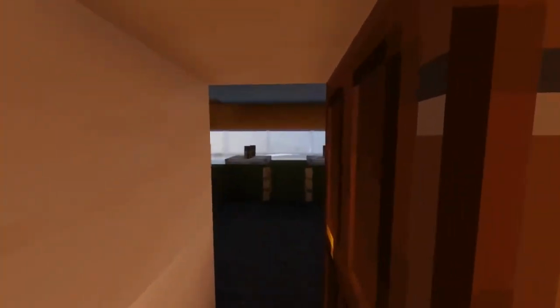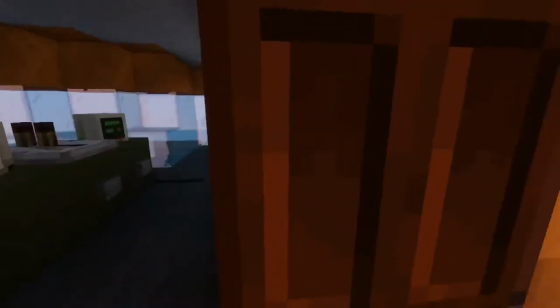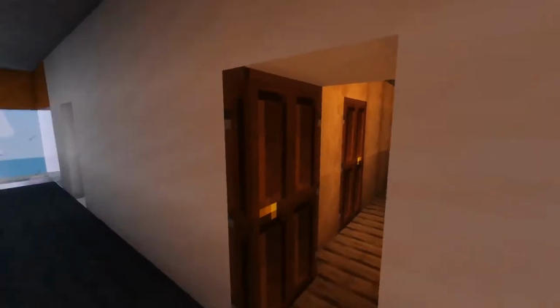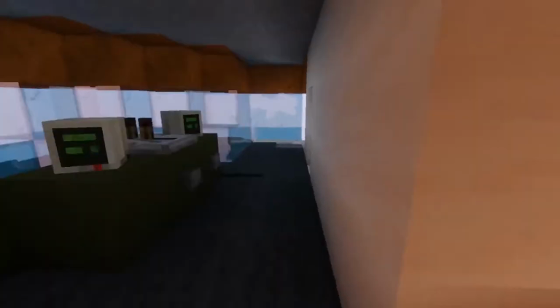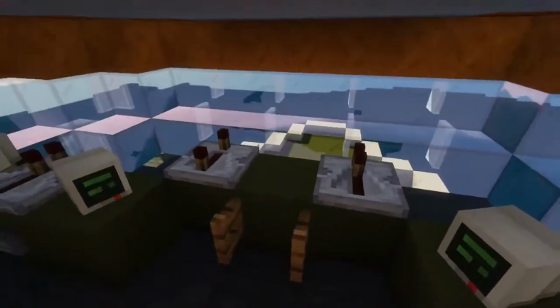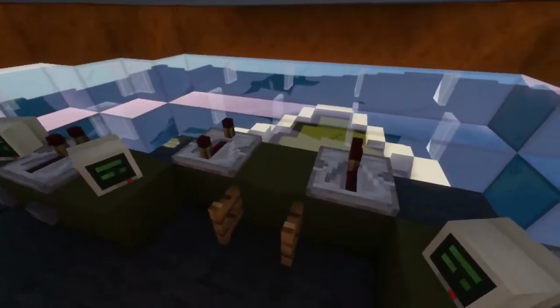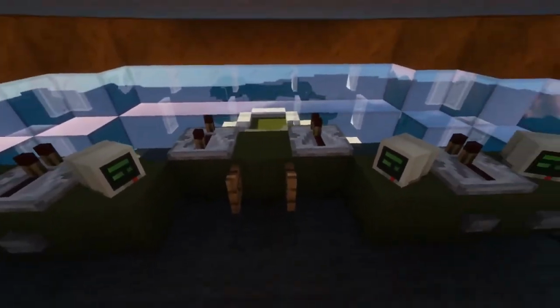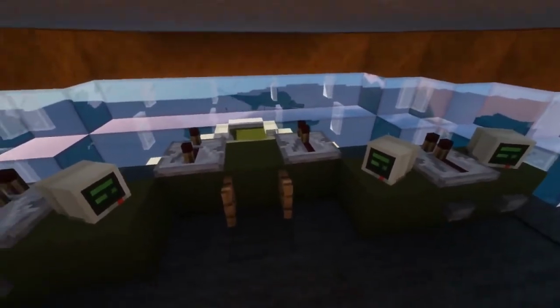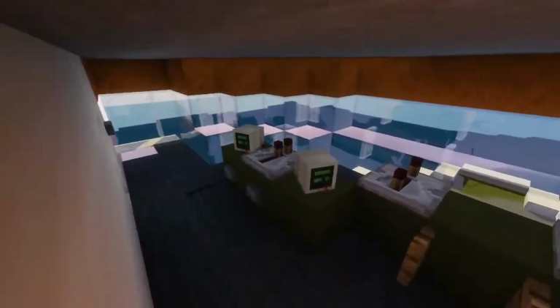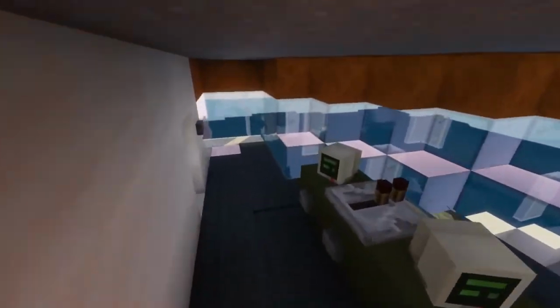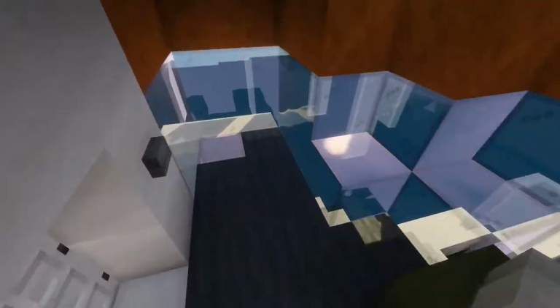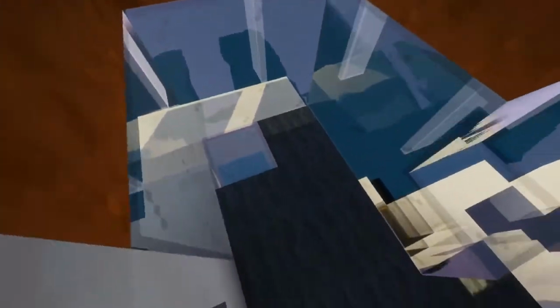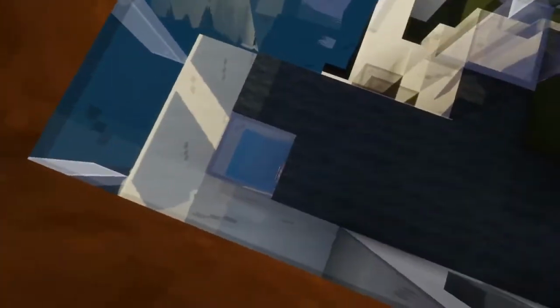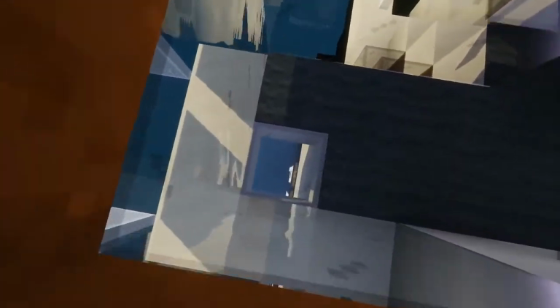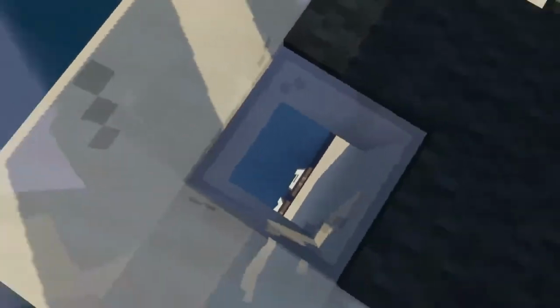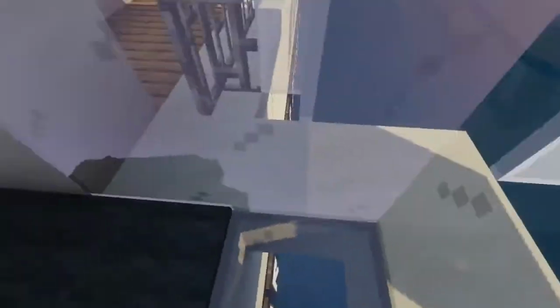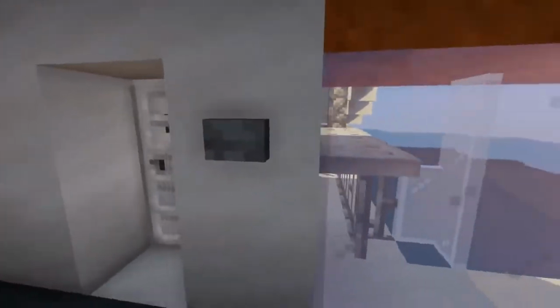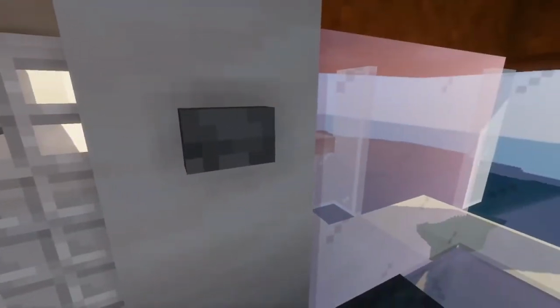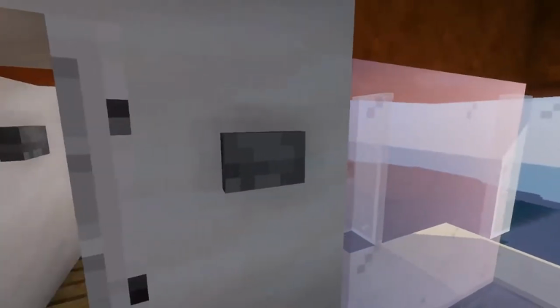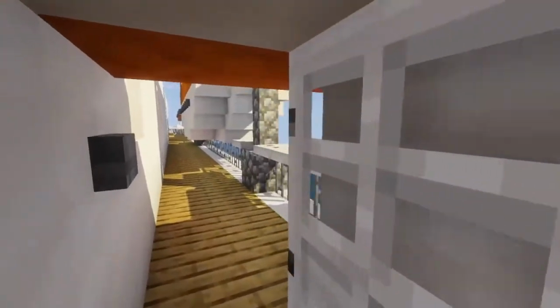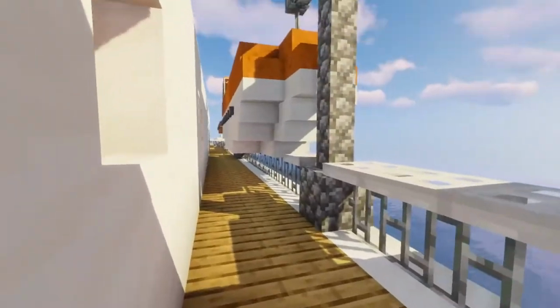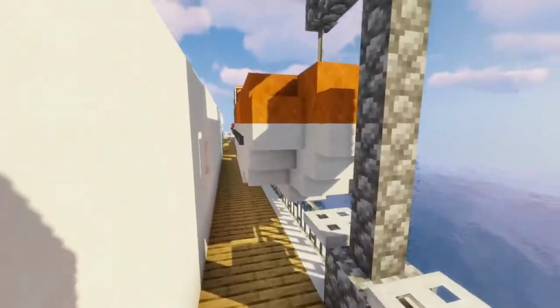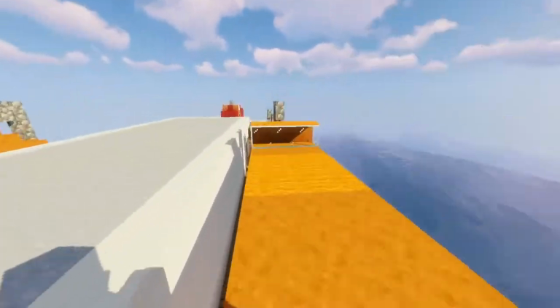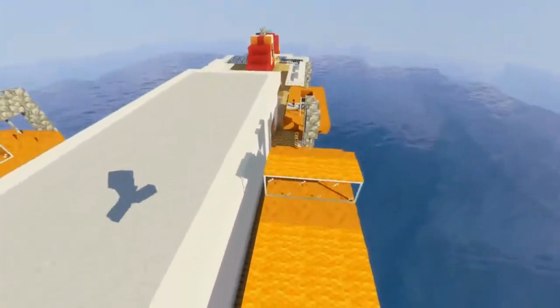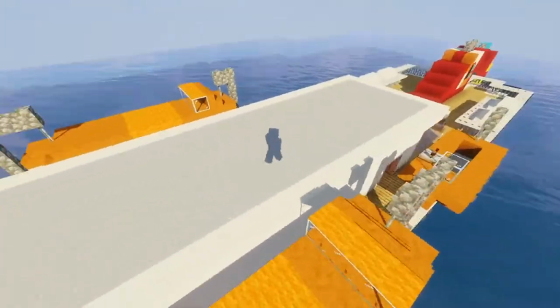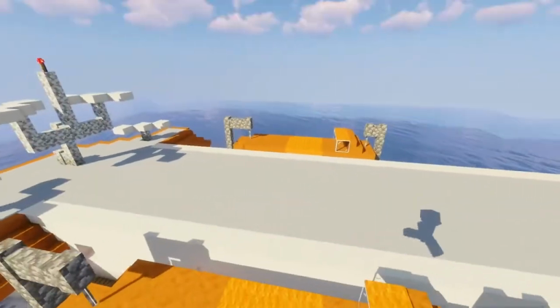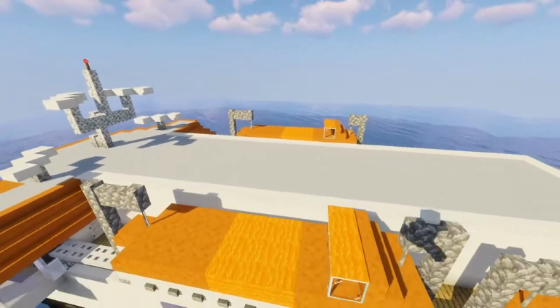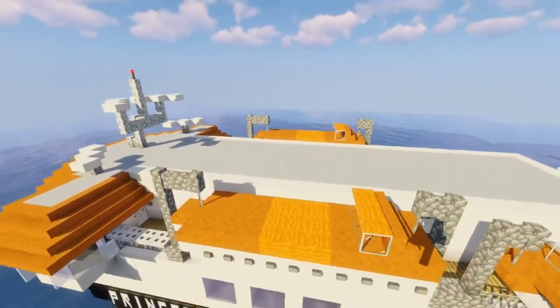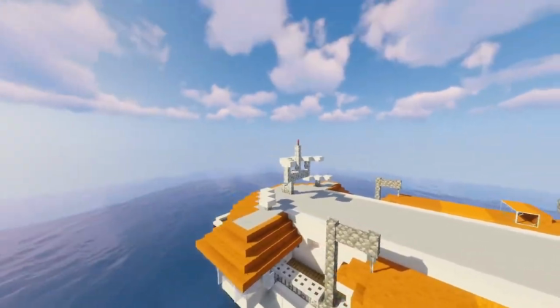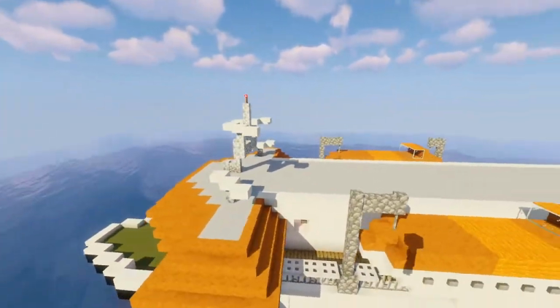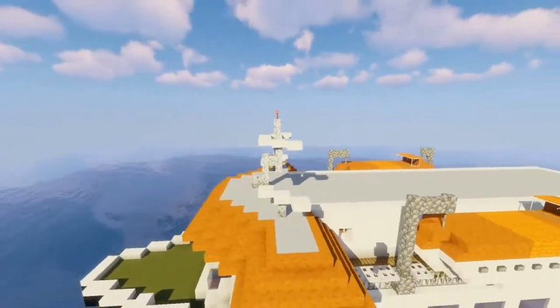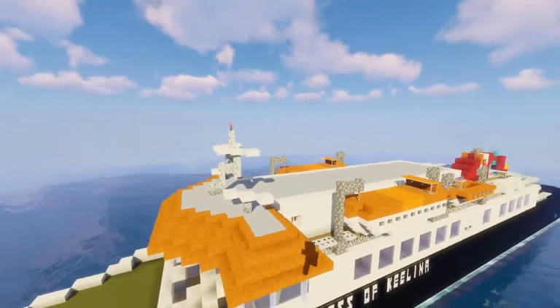And of course we have the bridge, with the bridge wings right there, access to the lifeboat deck, and the radar.